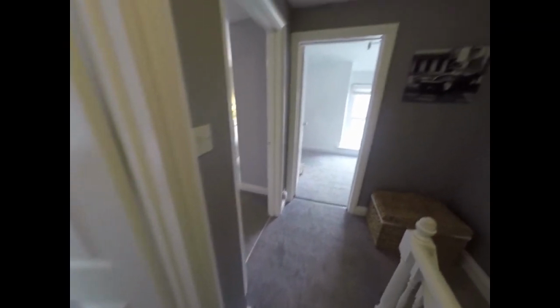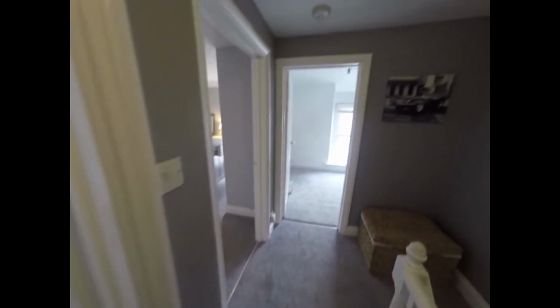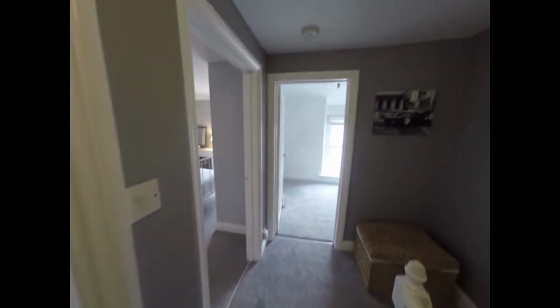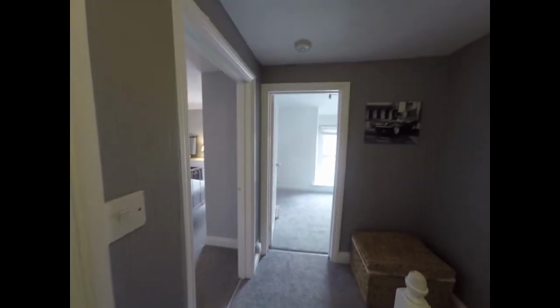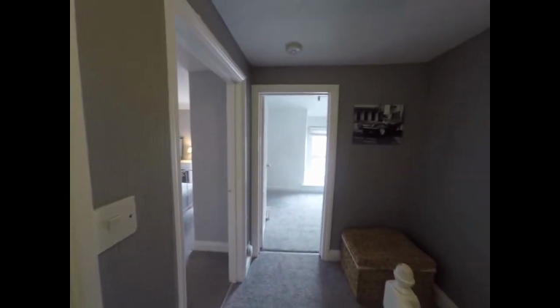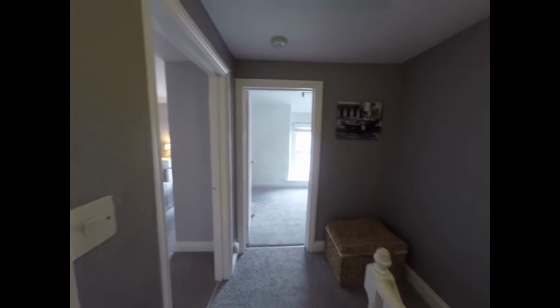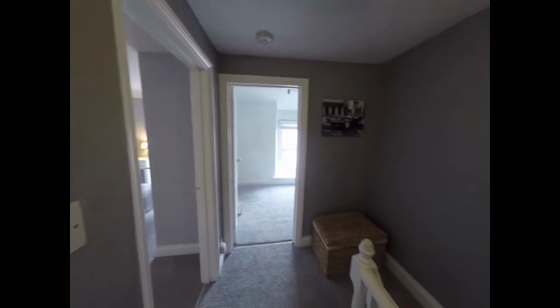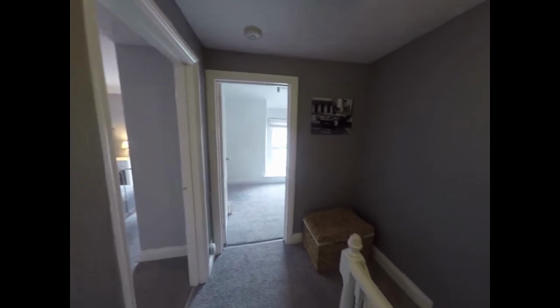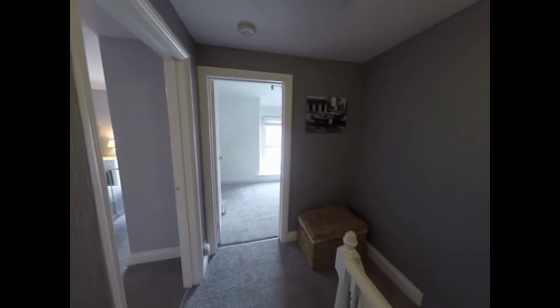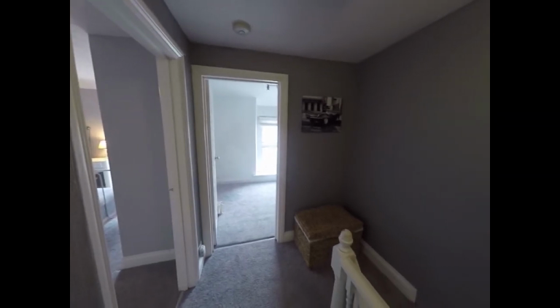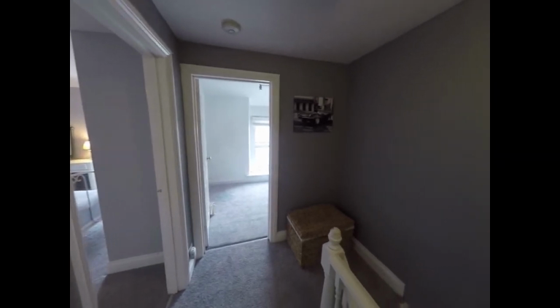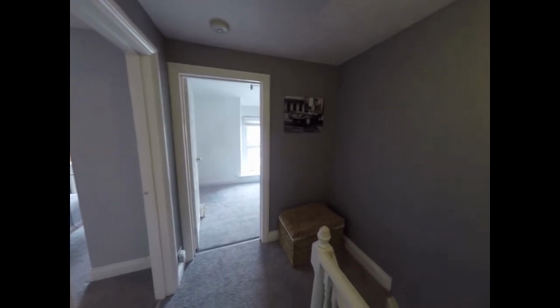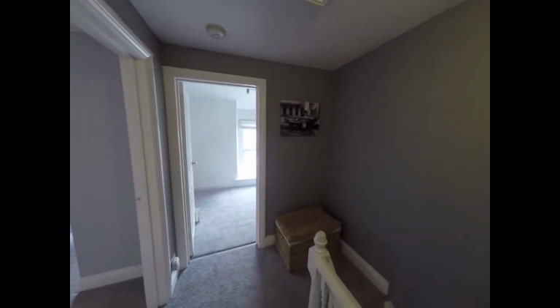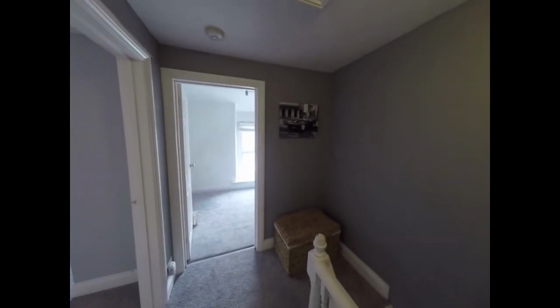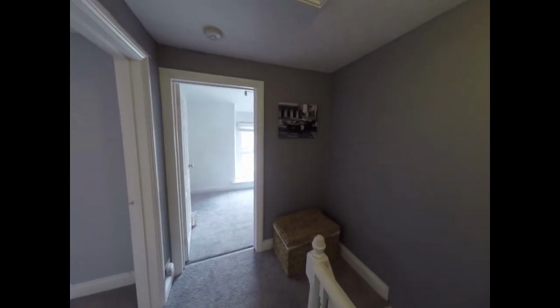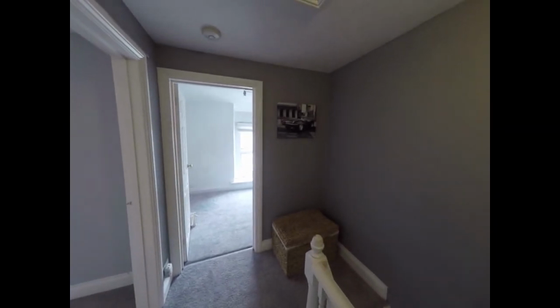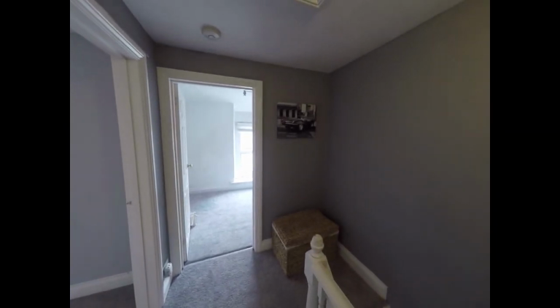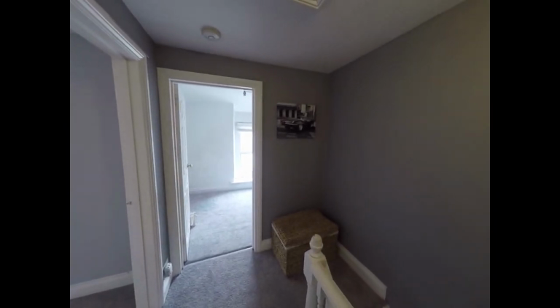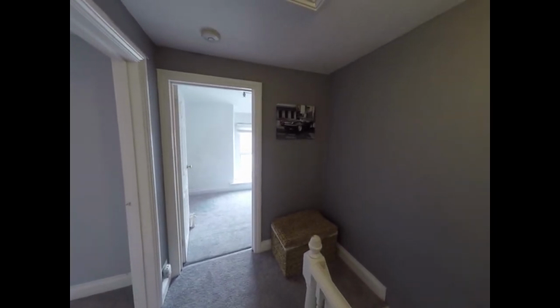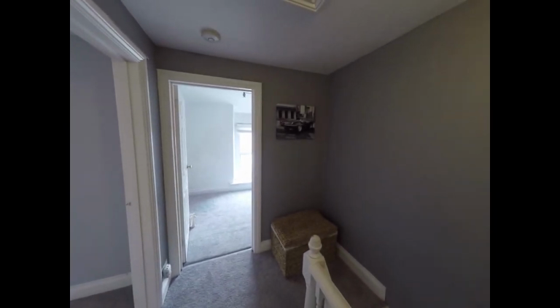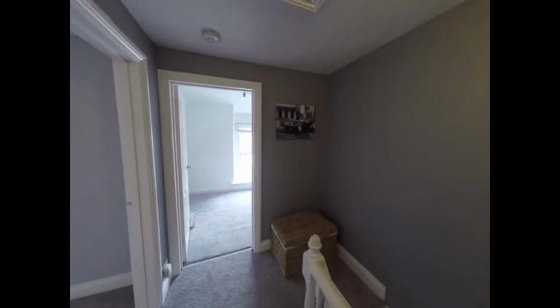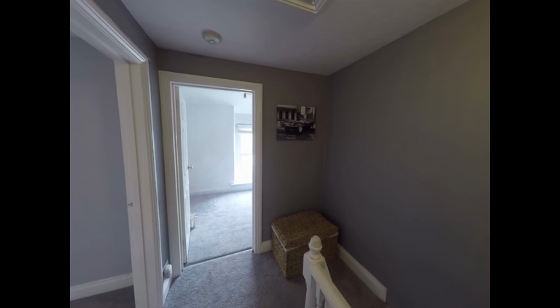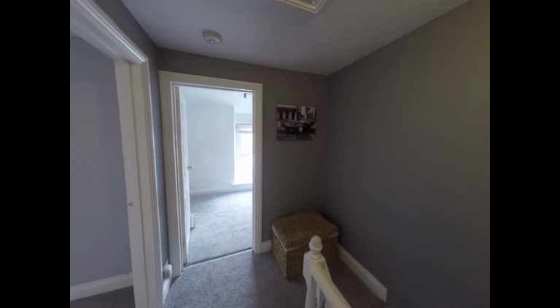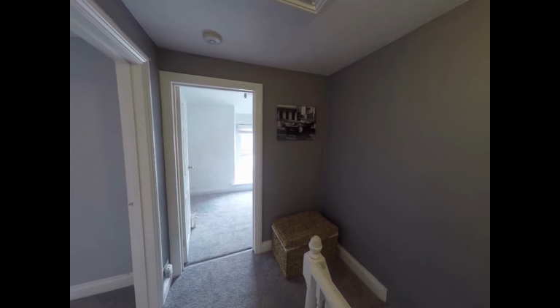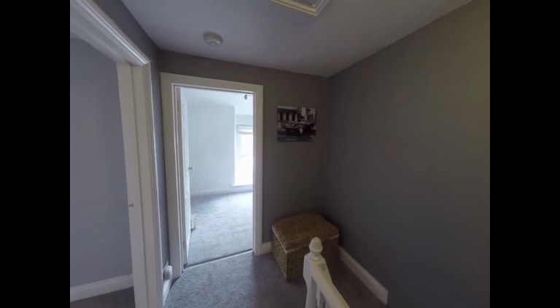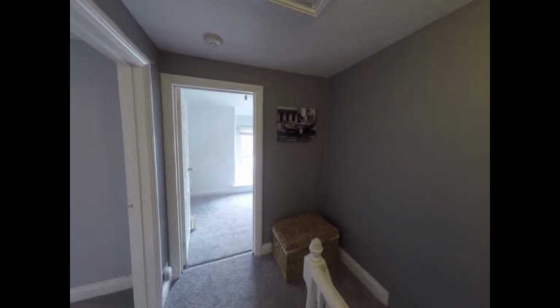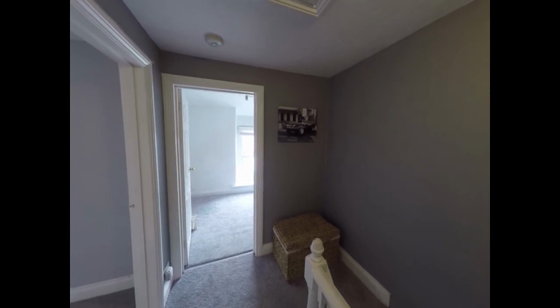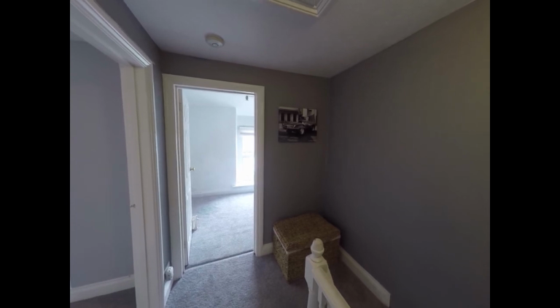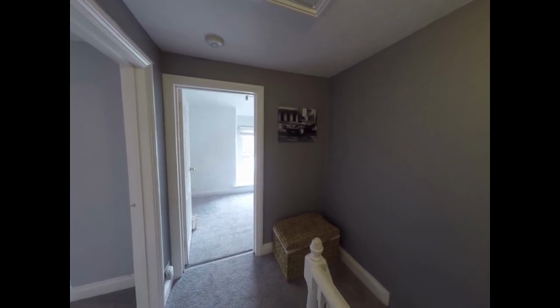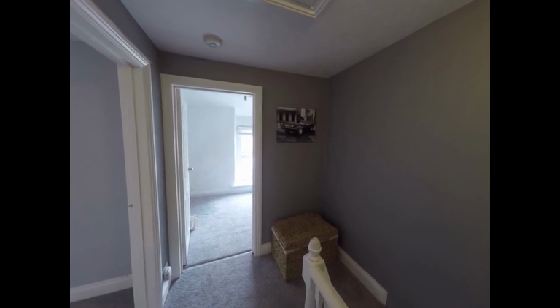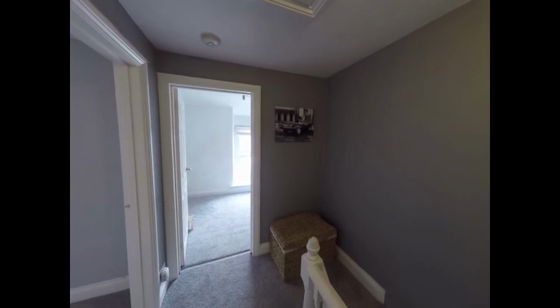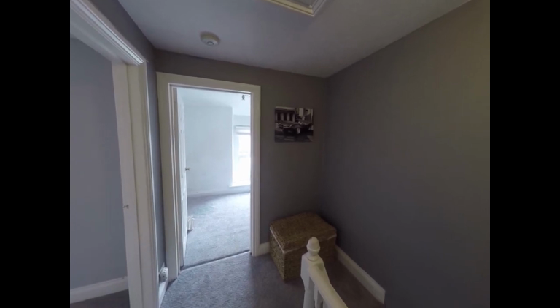And that completes our video tour of this property. If you would like to book a viewing, please contact a member of the Pinkmove team and we would be happy to arrange it for you. Thank you for watching.